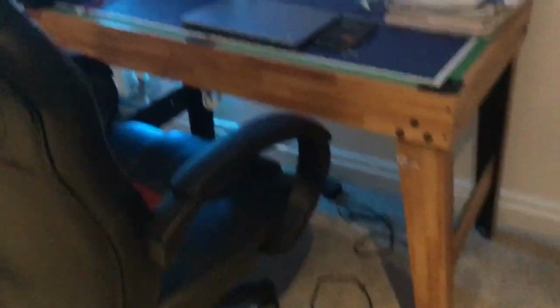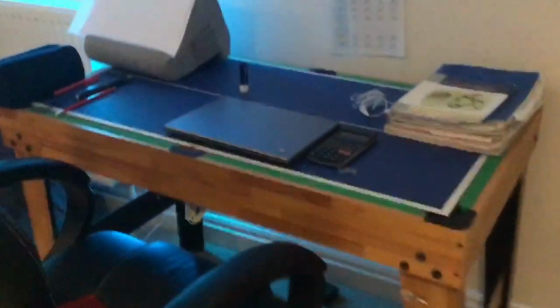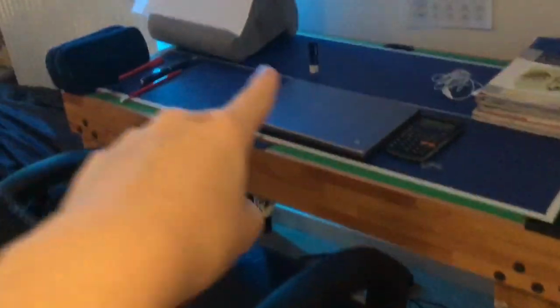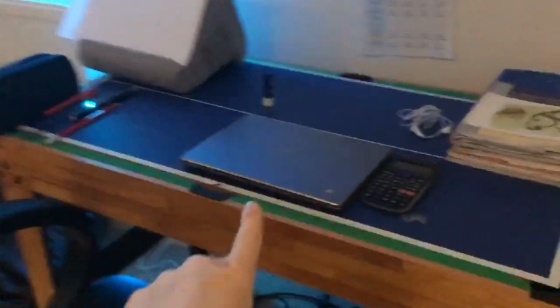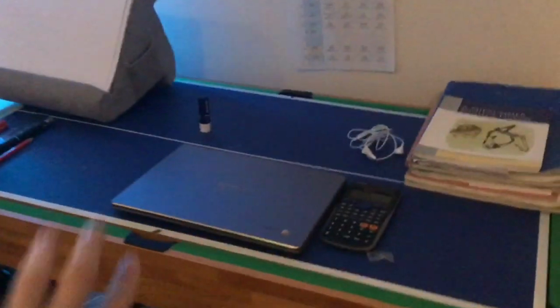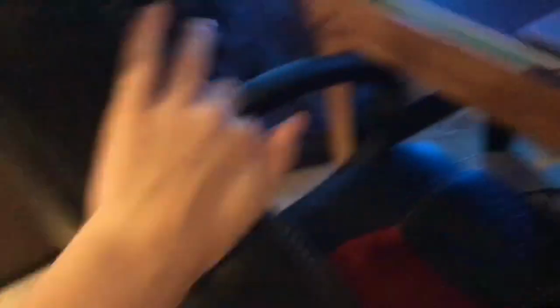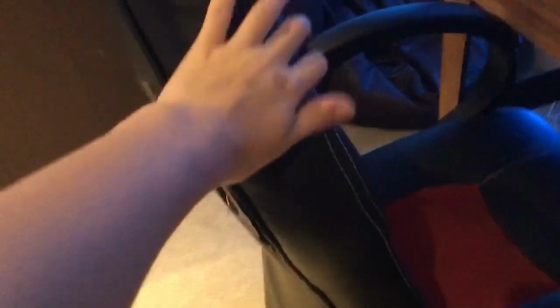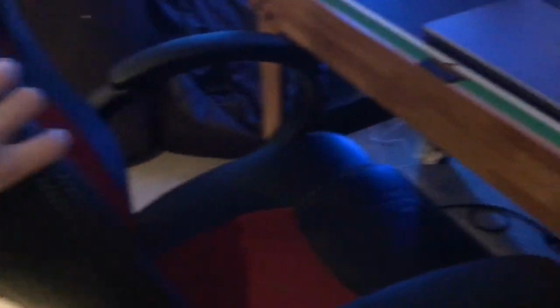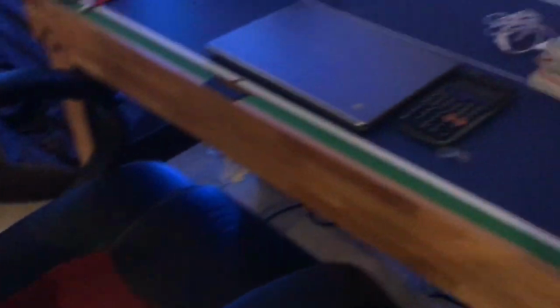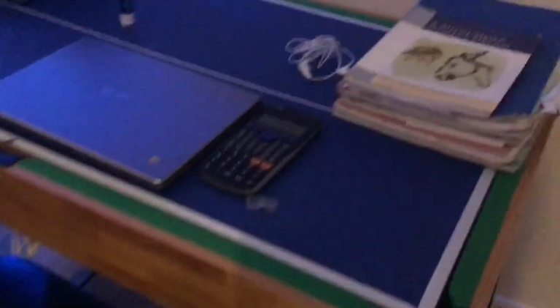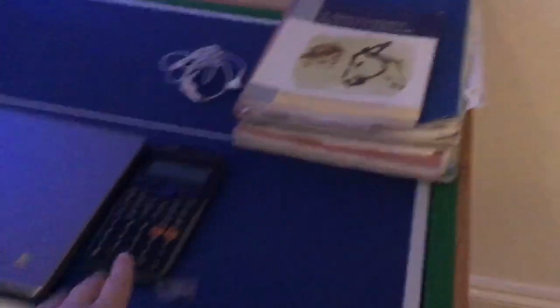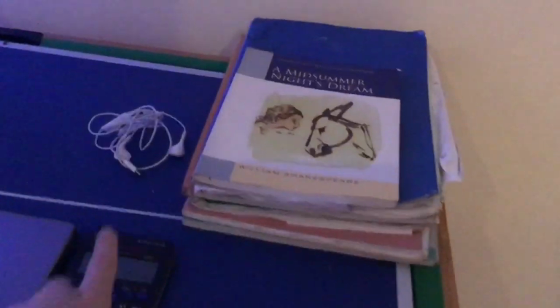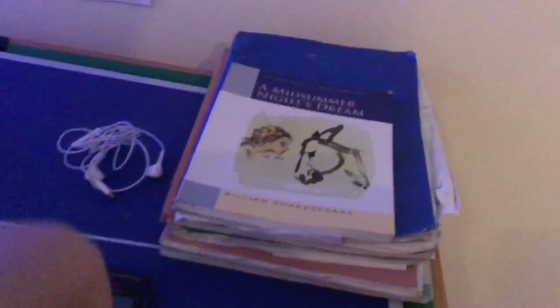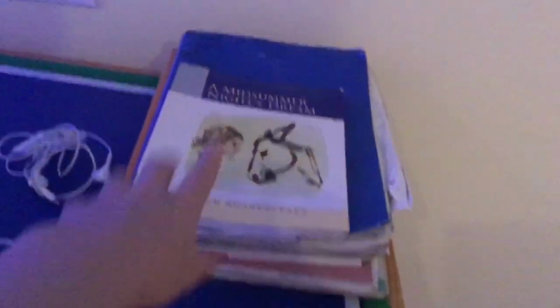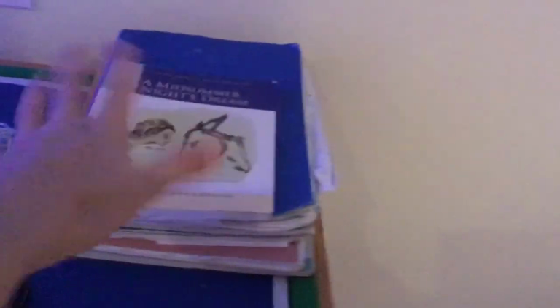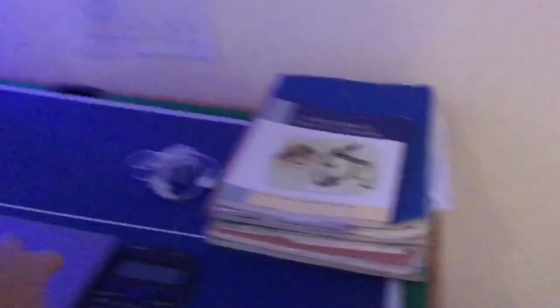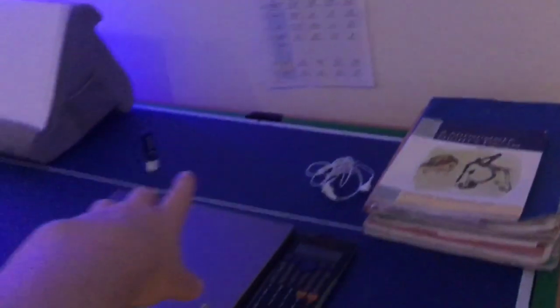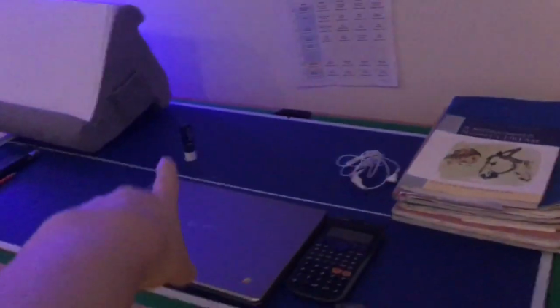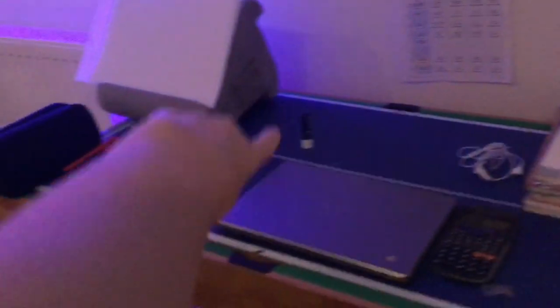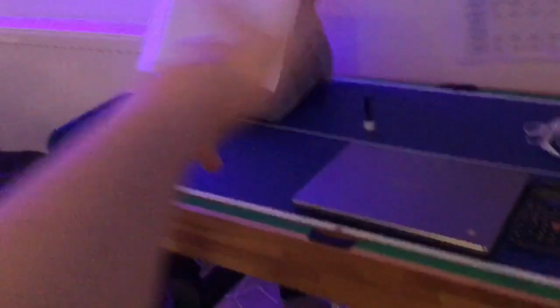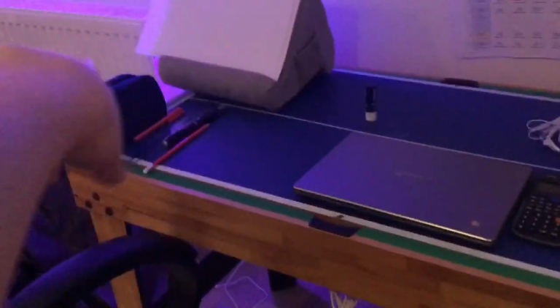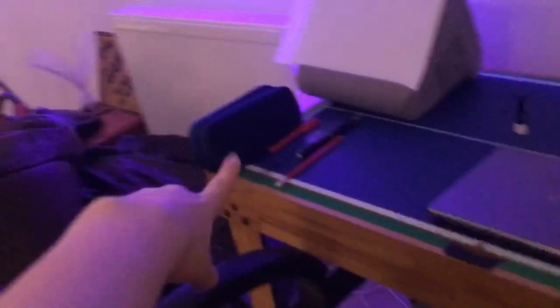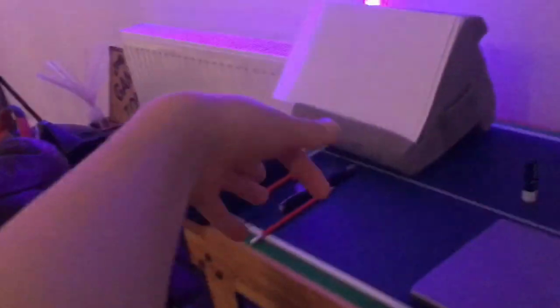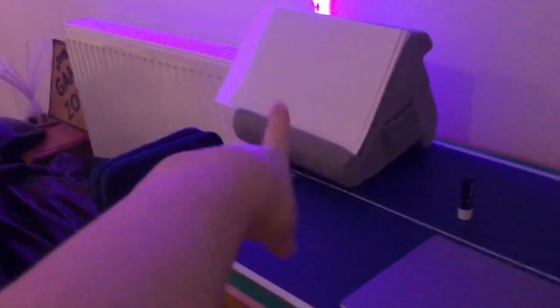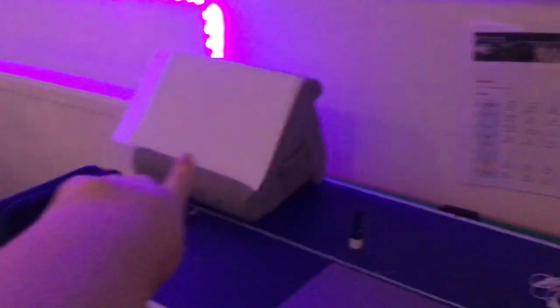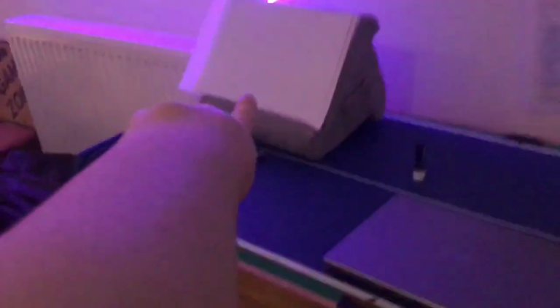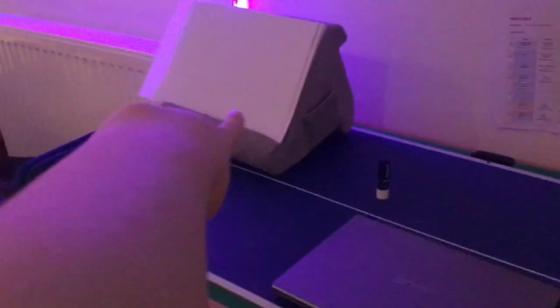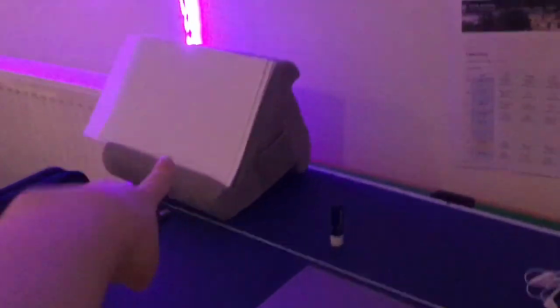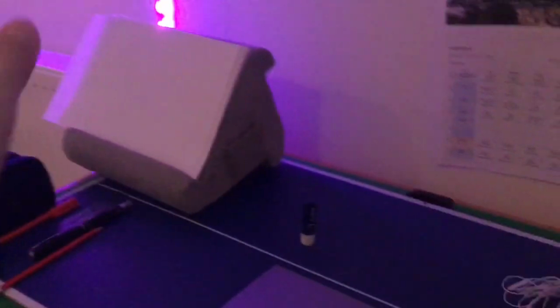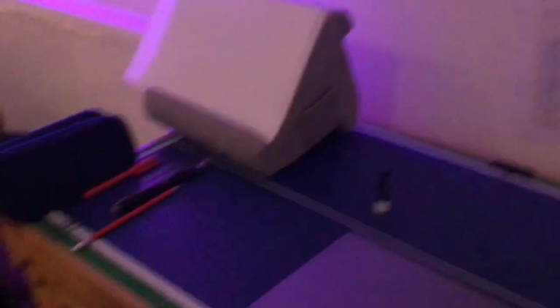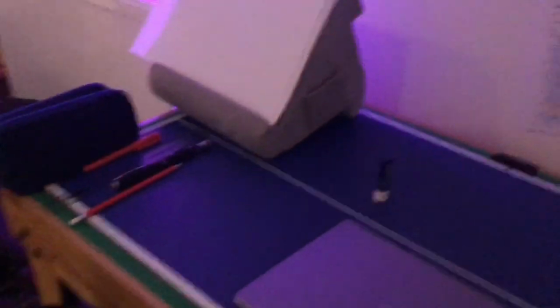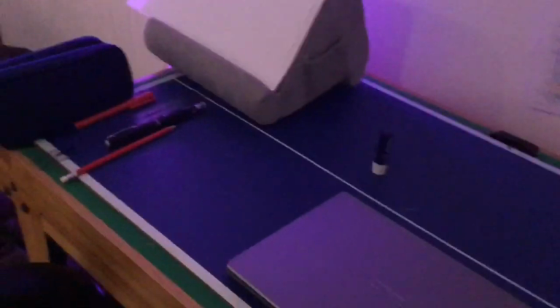And then here we'll go over to the desk. I have my Chromebook, my gaming chair, calculator, headphones, books, all of that, pencil case, pillow stand thing.